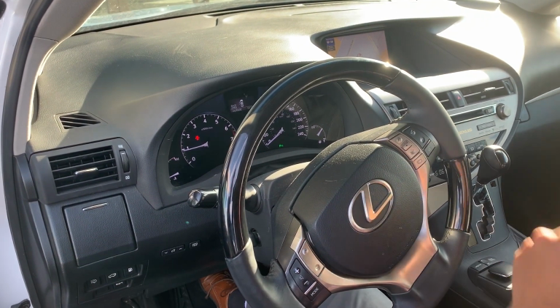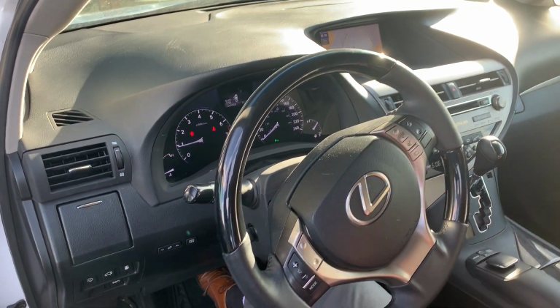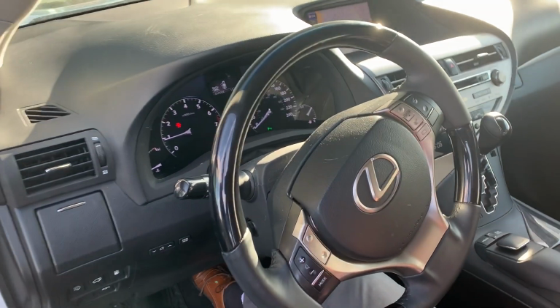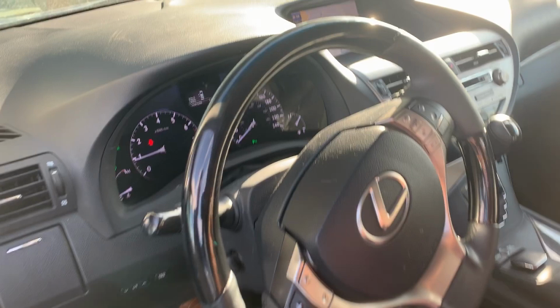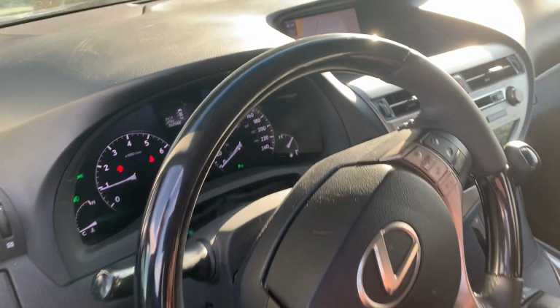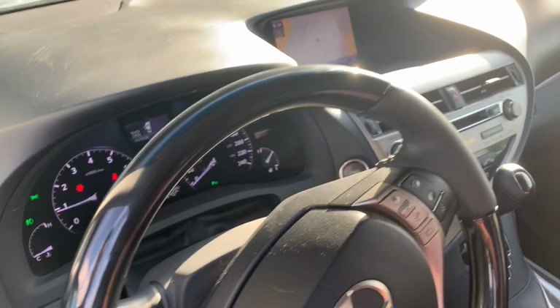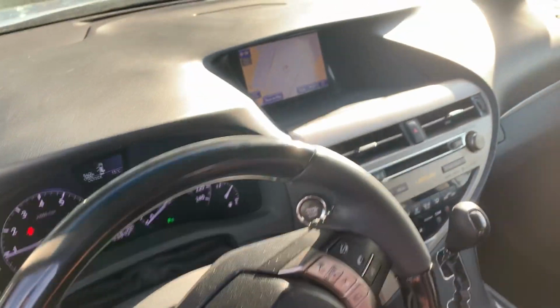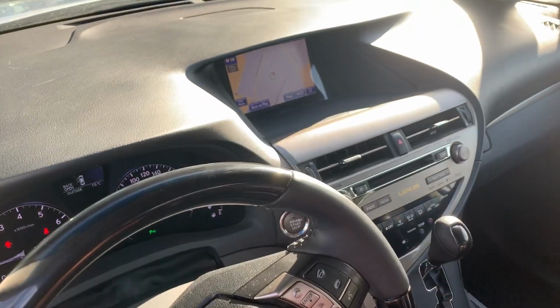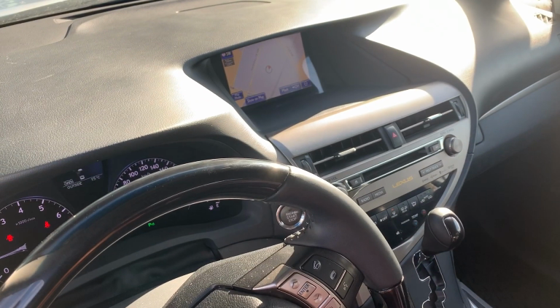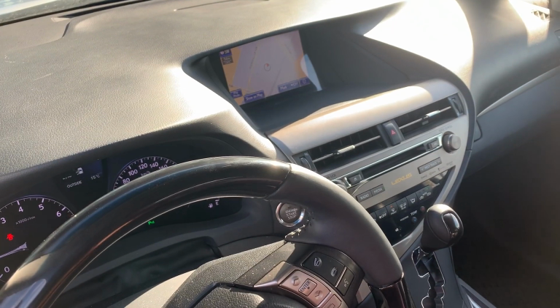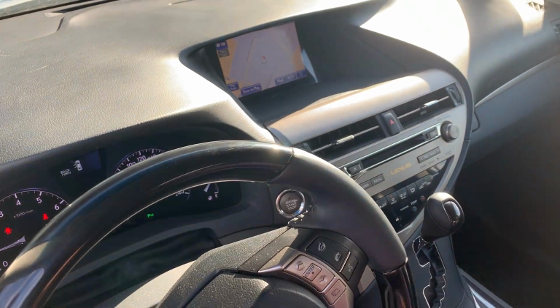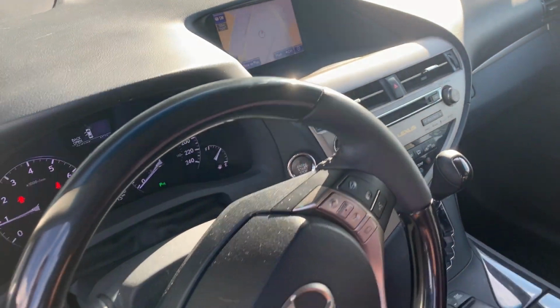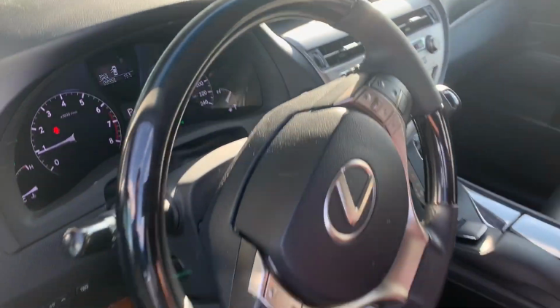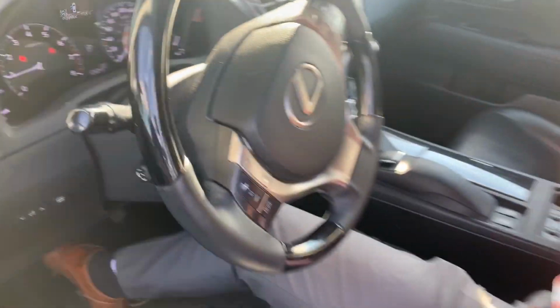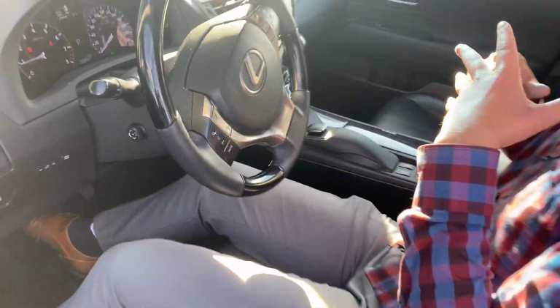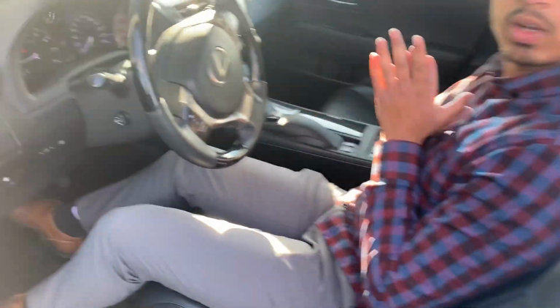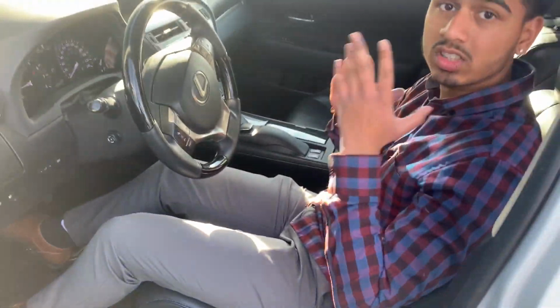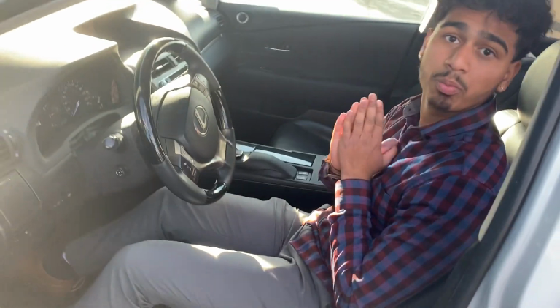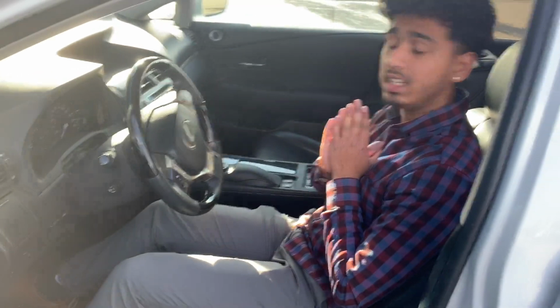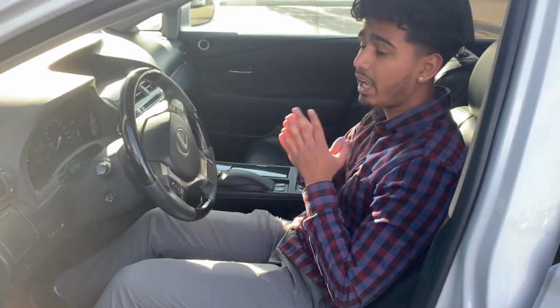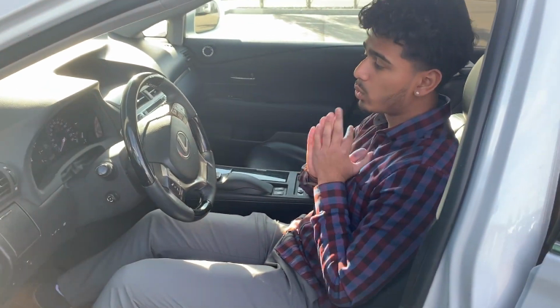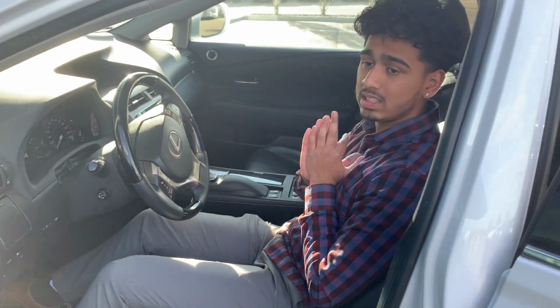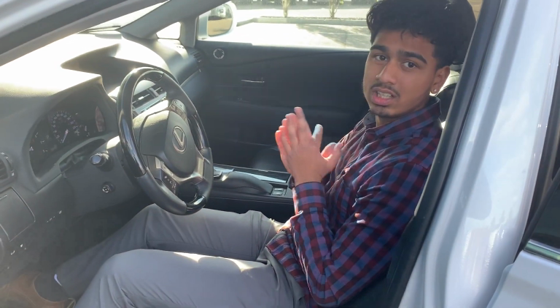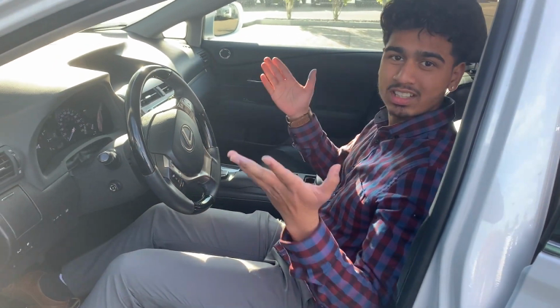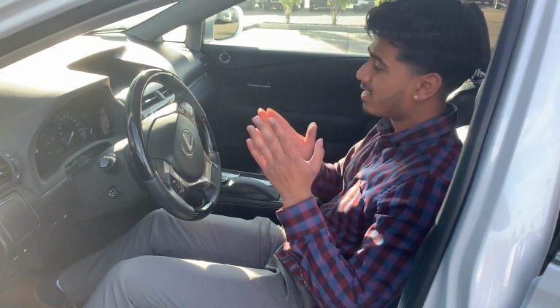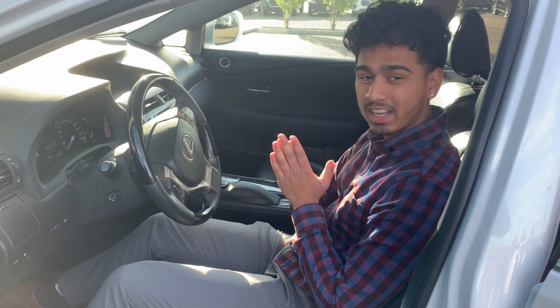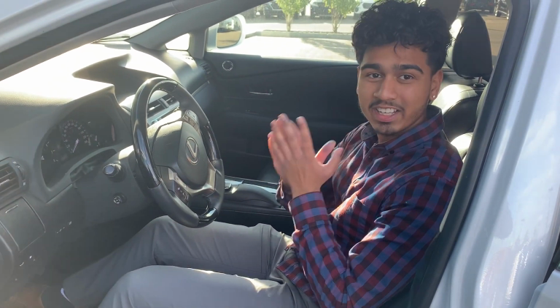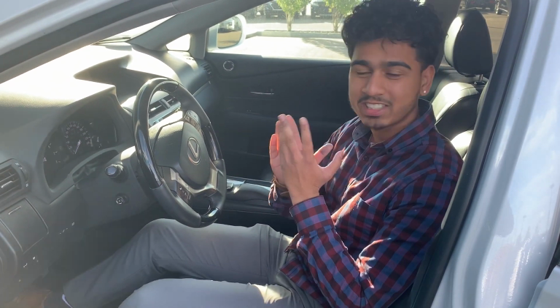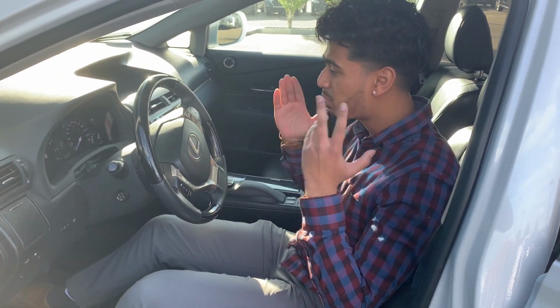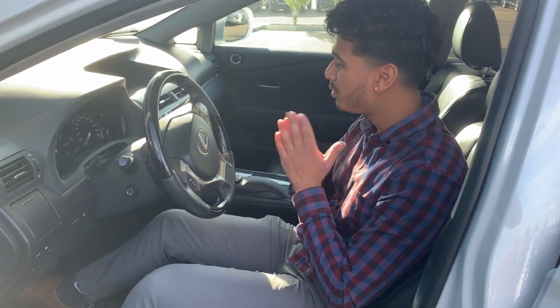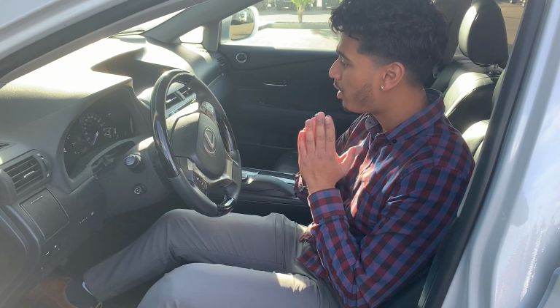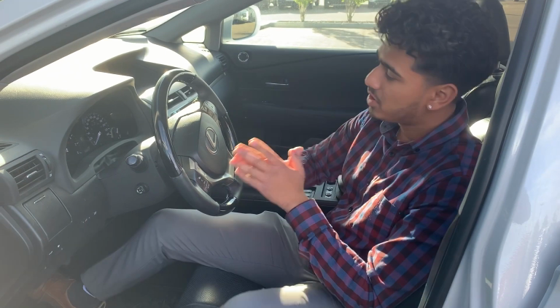You get dual climate zones so you and your wife and family can be comfortable in this vehicle. This vehicle does come equipped with heated and cooled seats. It's a Lexus premium — you get all the features.